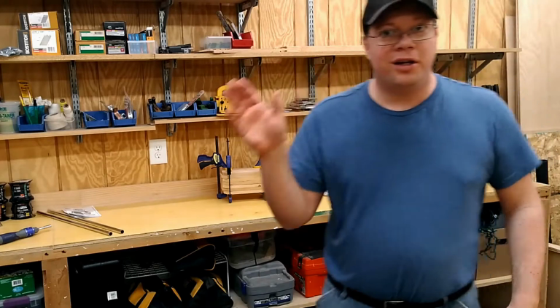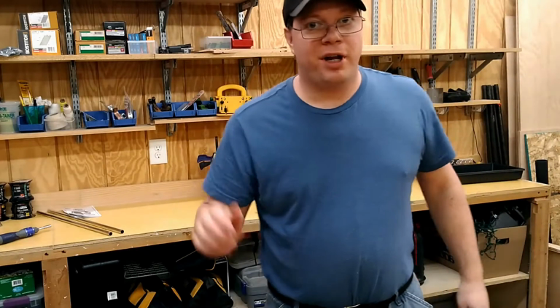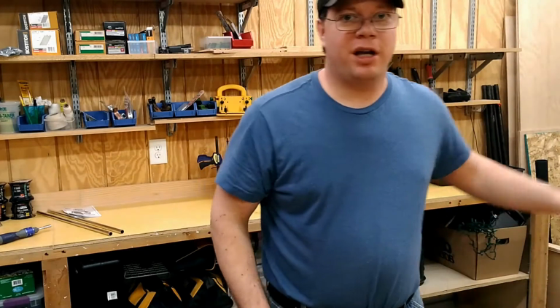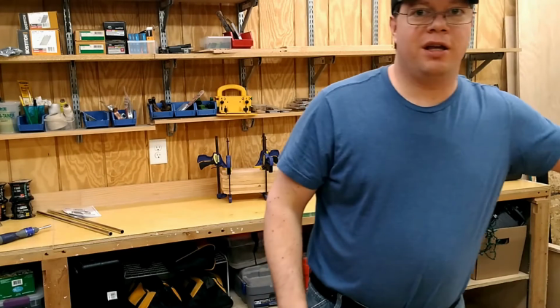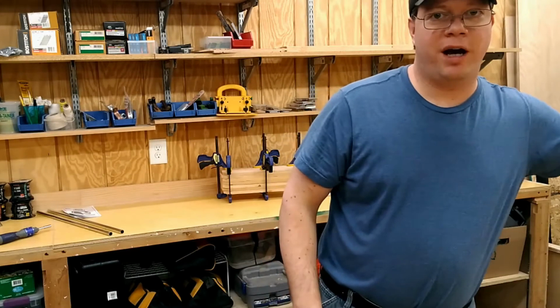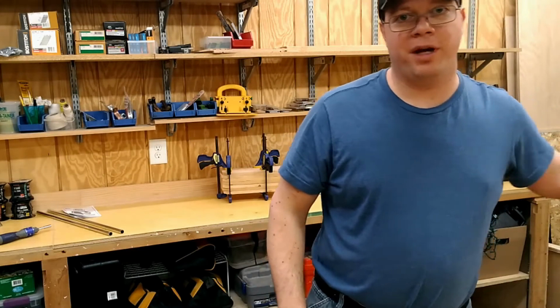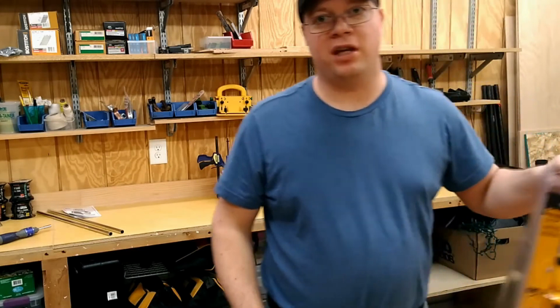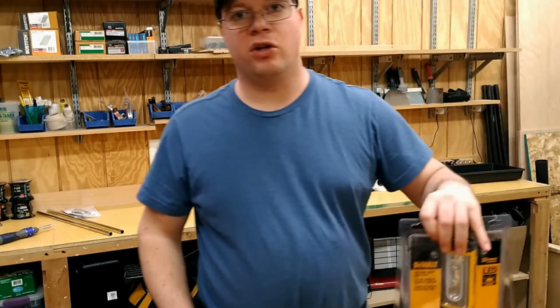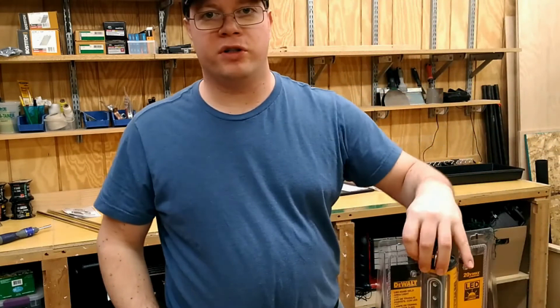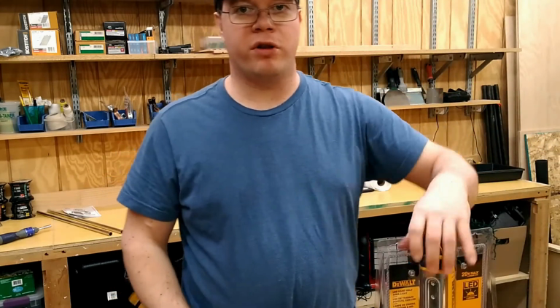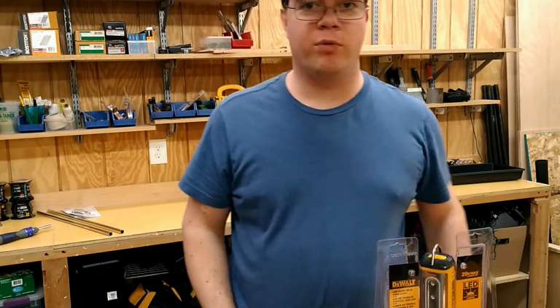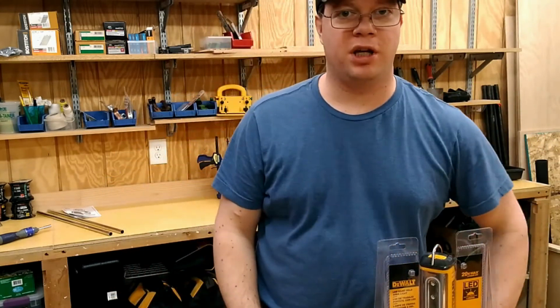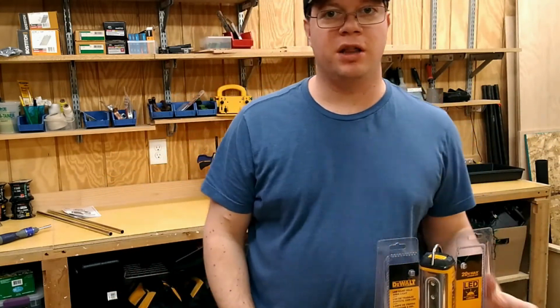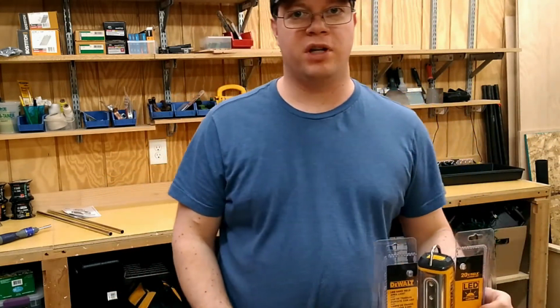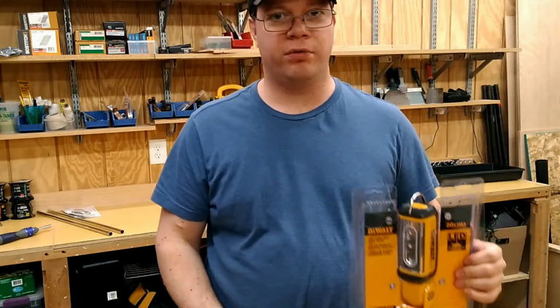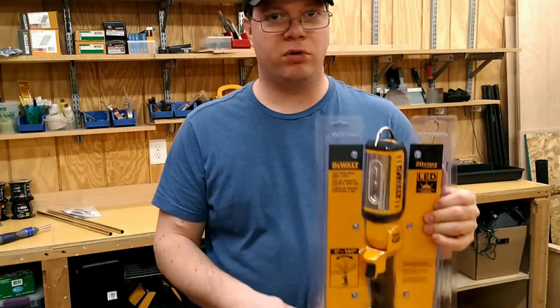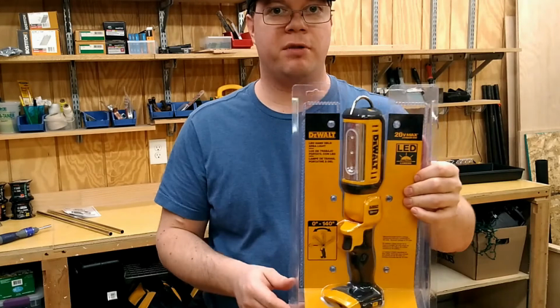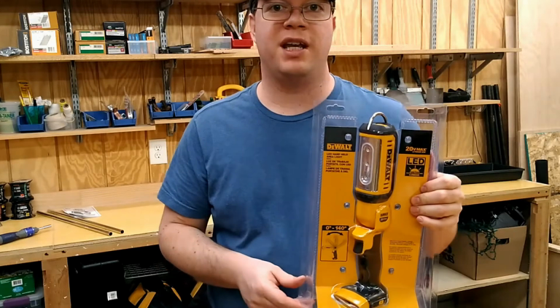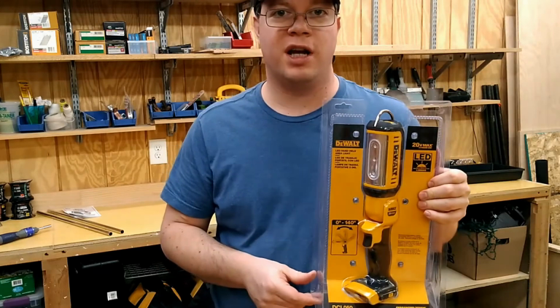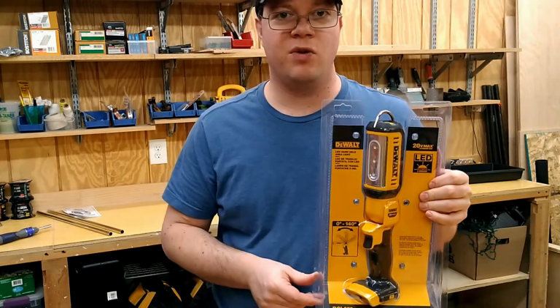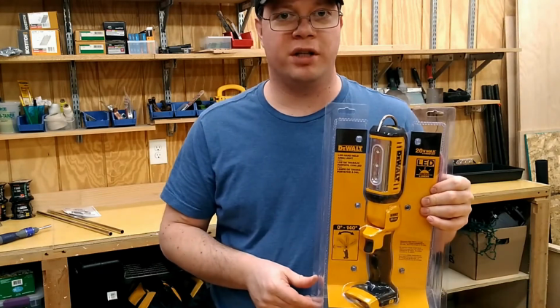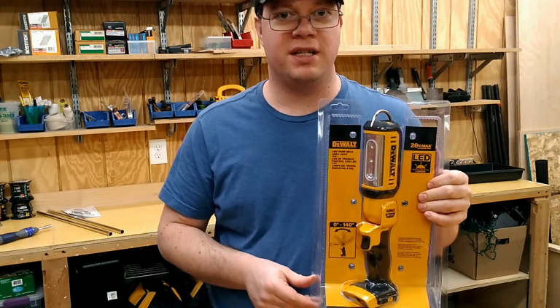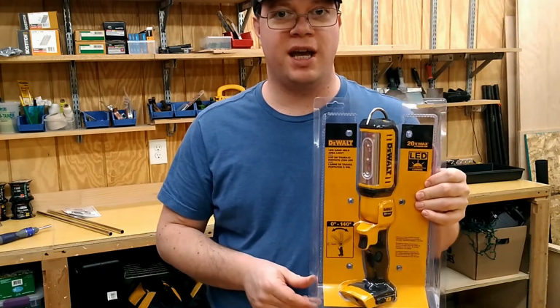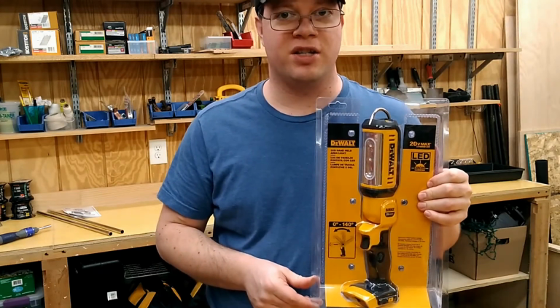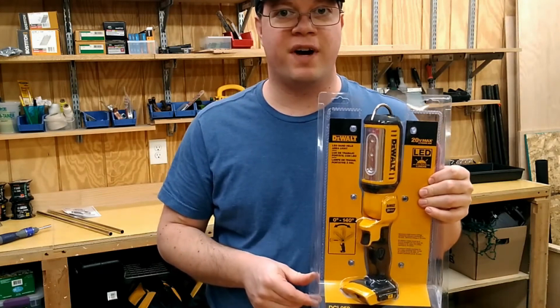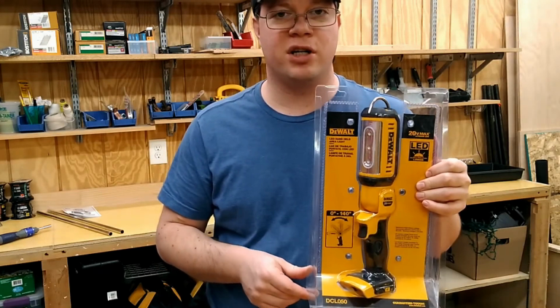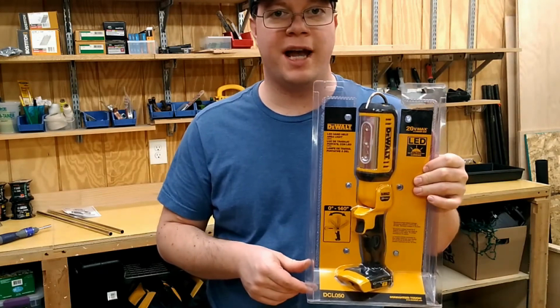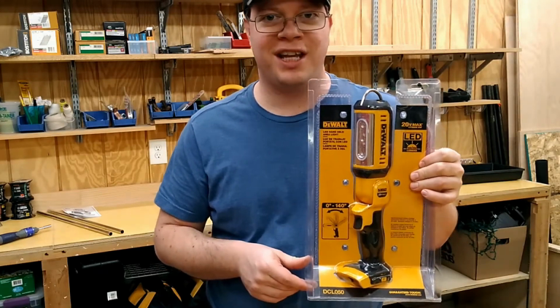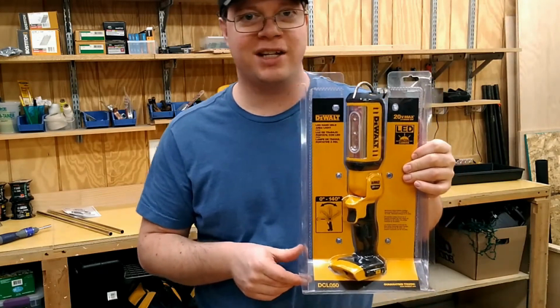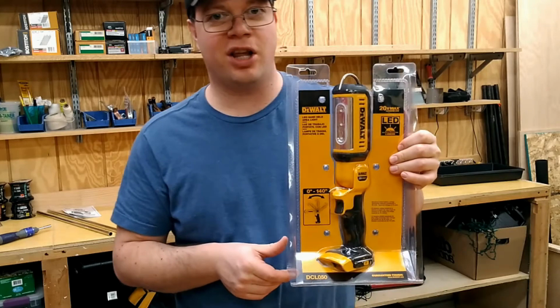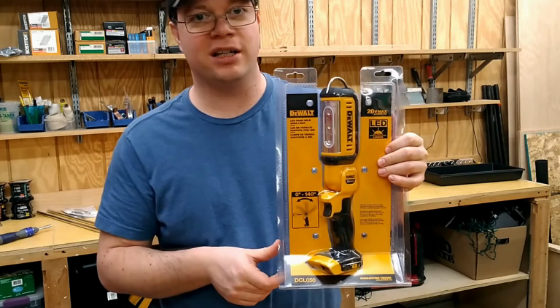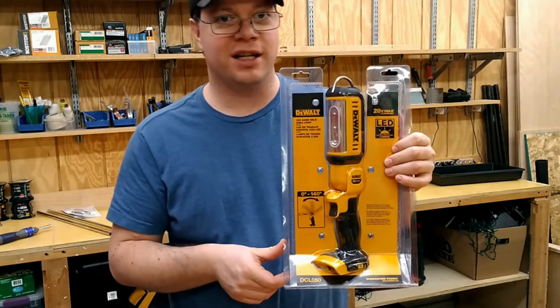Howdy everybody, hi, I'm Mike V, your host for Northern Pine Woodworking. This week's tool review we're going to be taking a look at the DeWalt DCL050 LED handheld light.